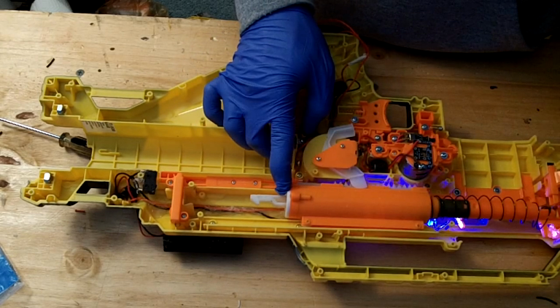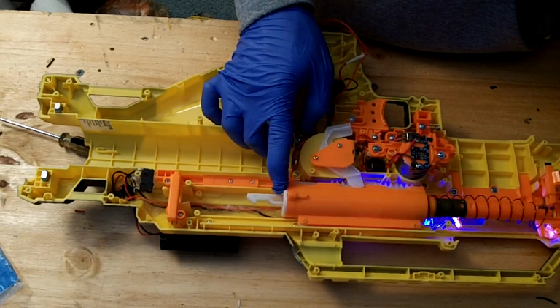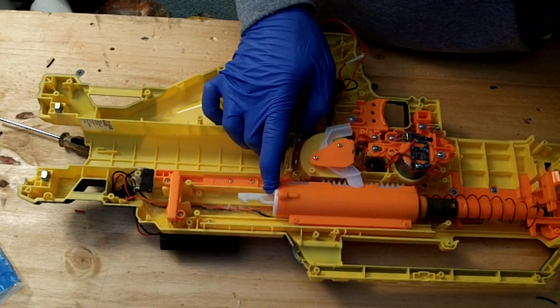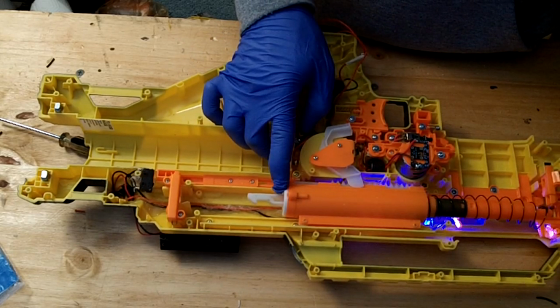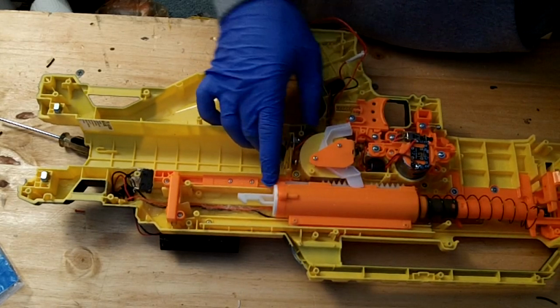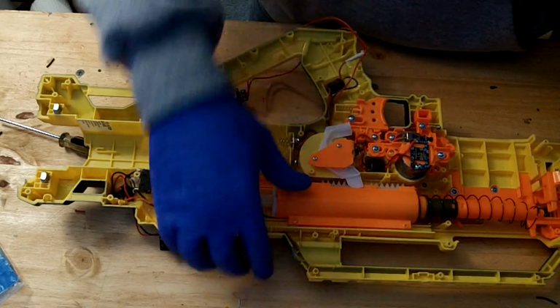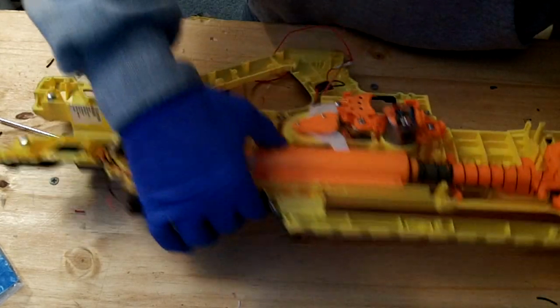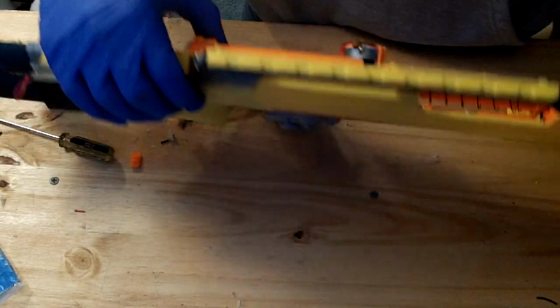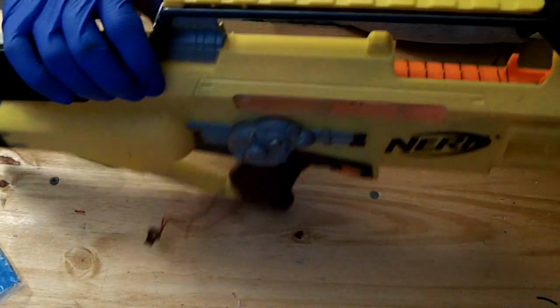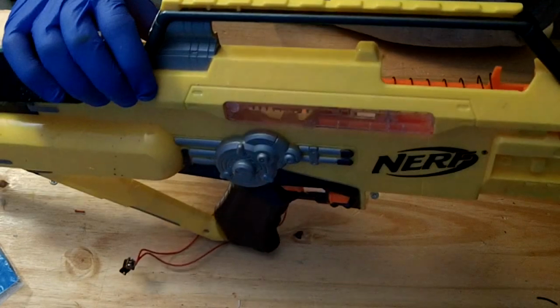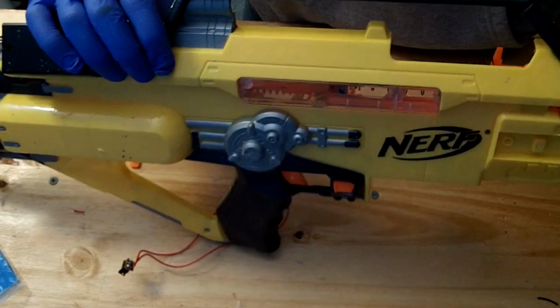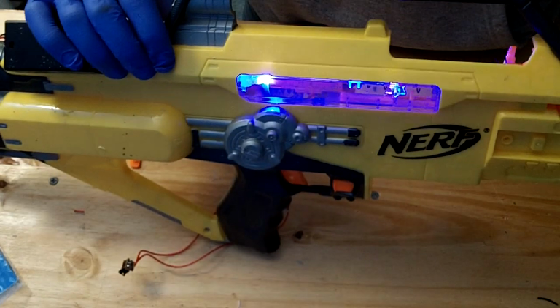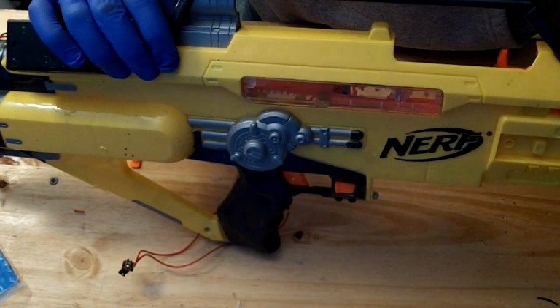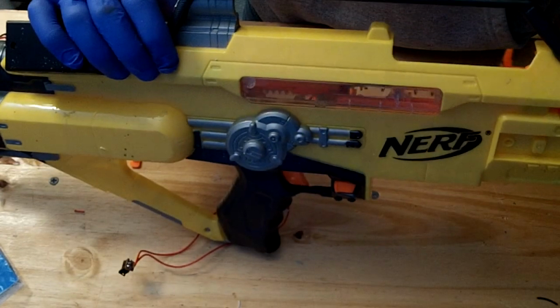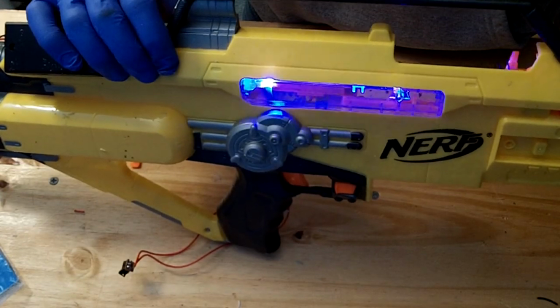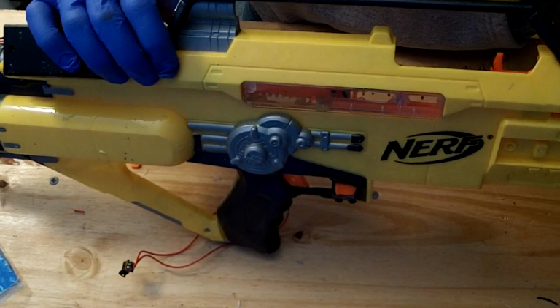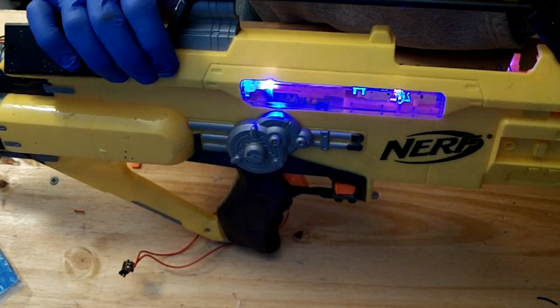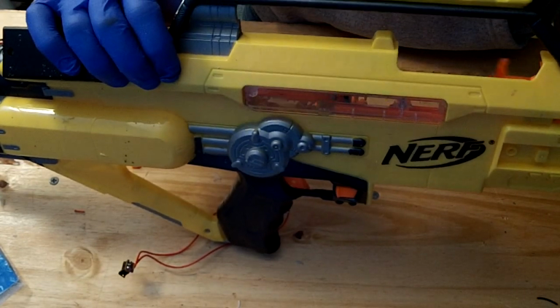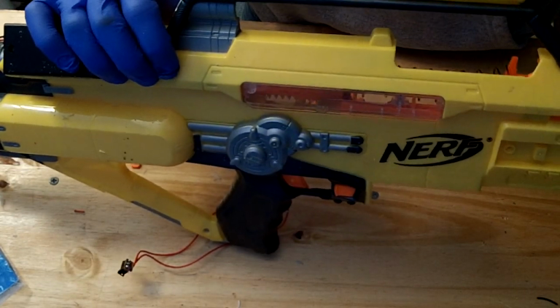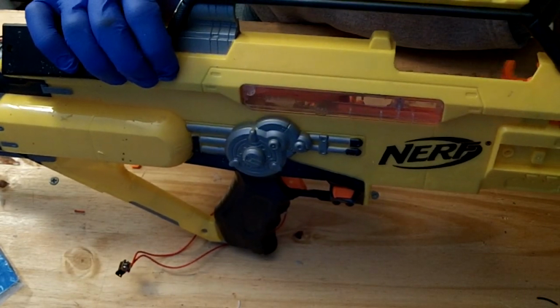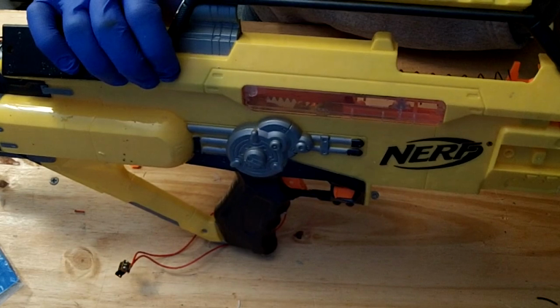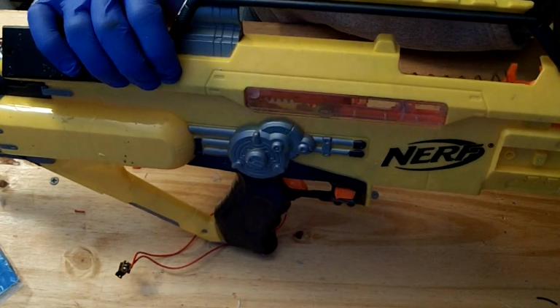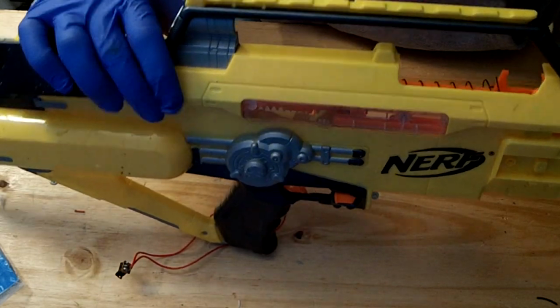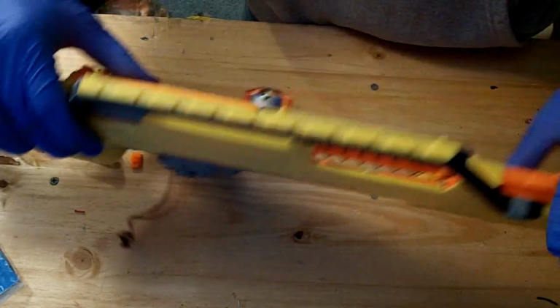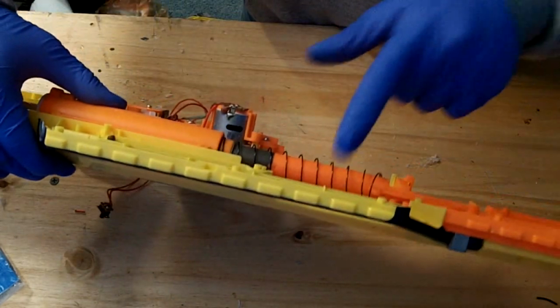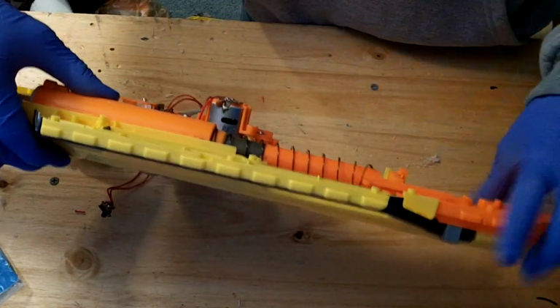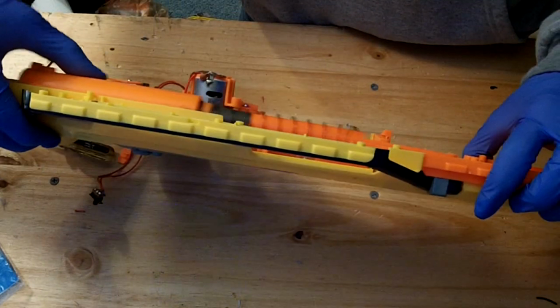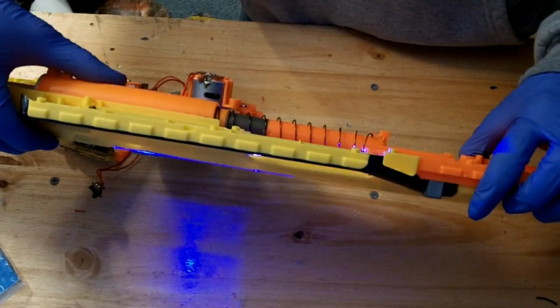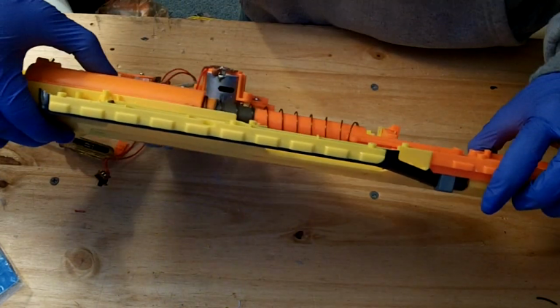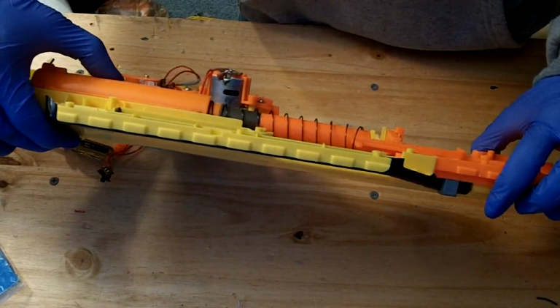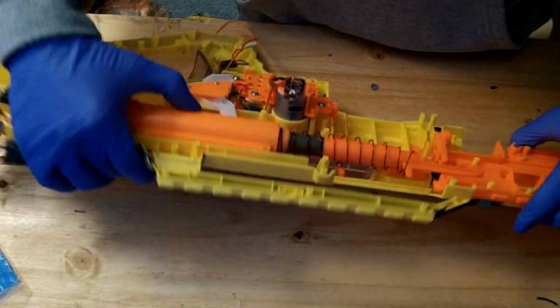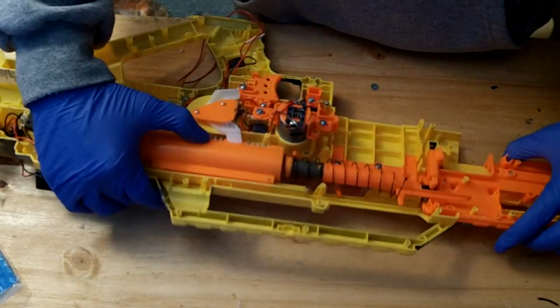Pulling the mechanism forward closes the circuit by opening that lever switch in the back. You can see the blue light goes on, and when that reciprocates at the normal RPMs of a Stampede, it's going to flash pretty nicely — even through the top as you can see up here. Let's close it up and actually test it out.